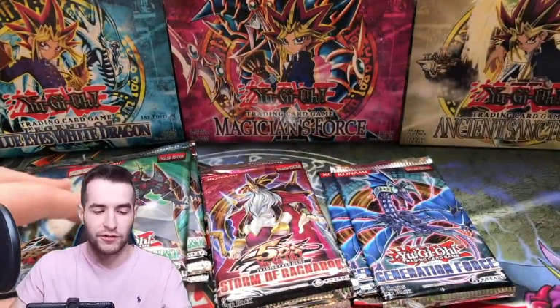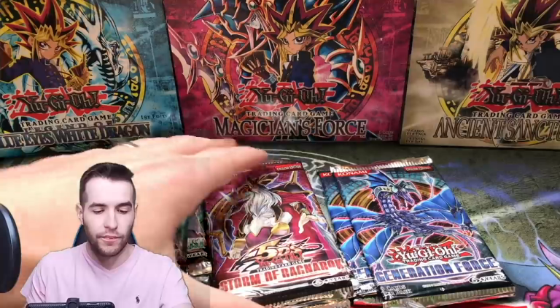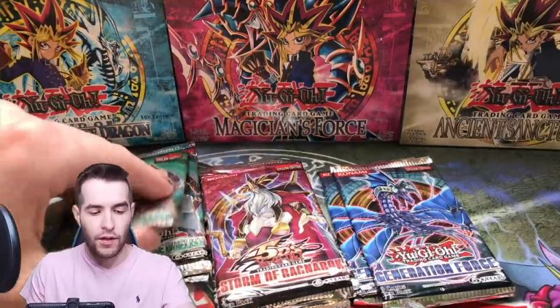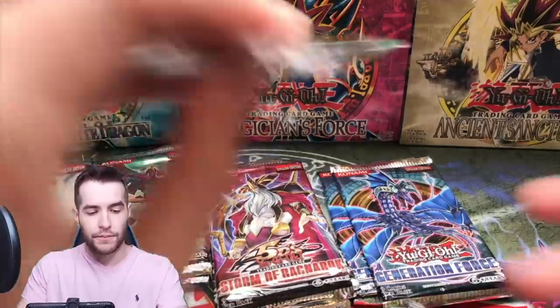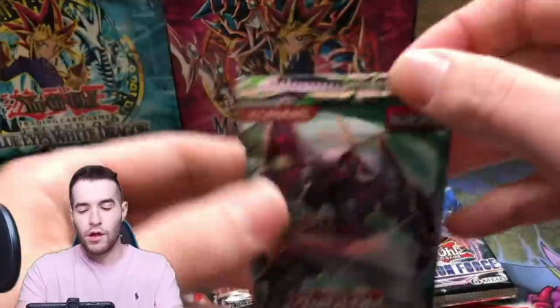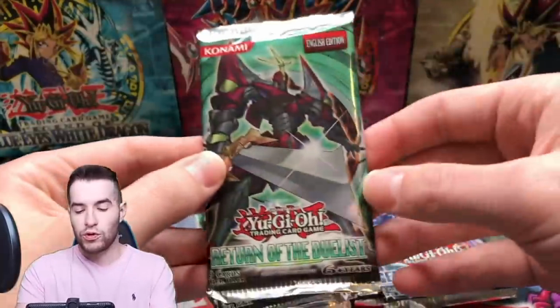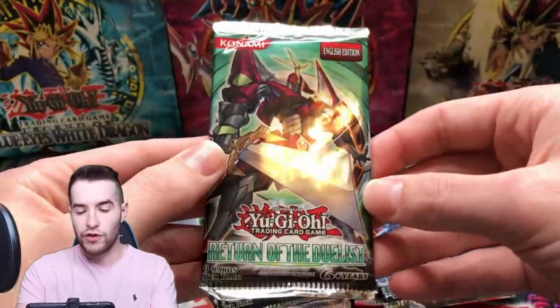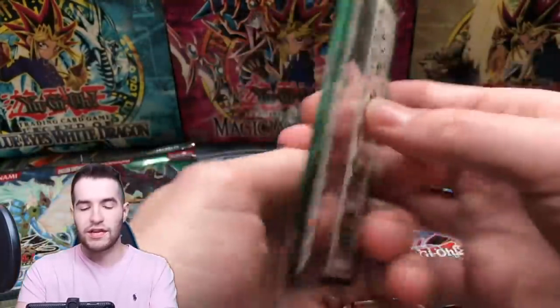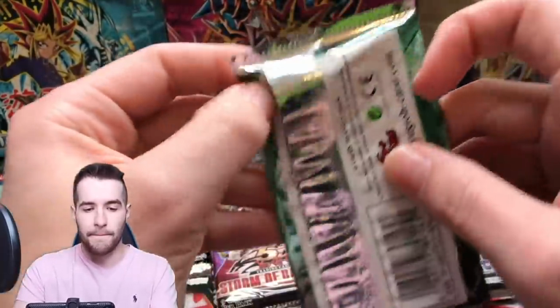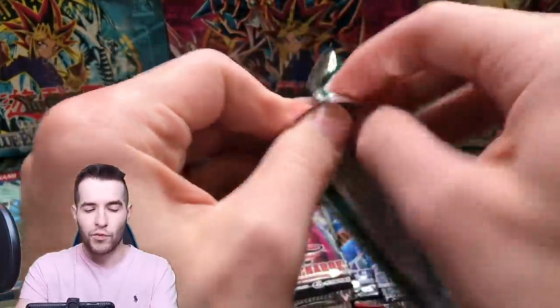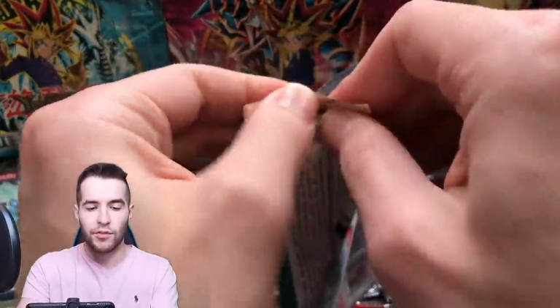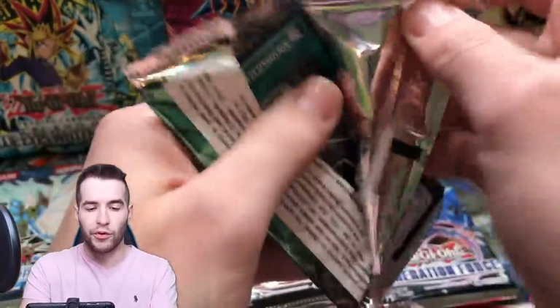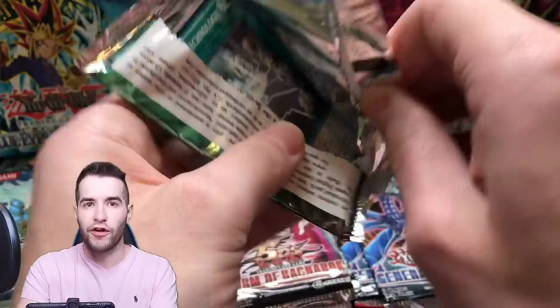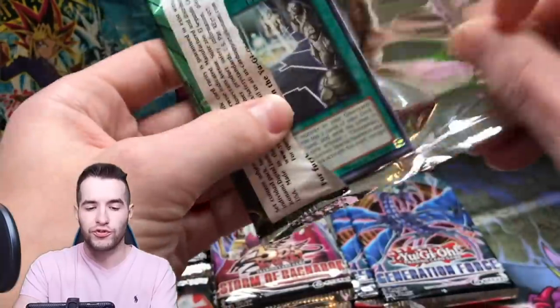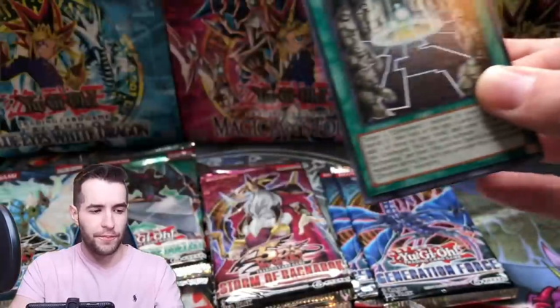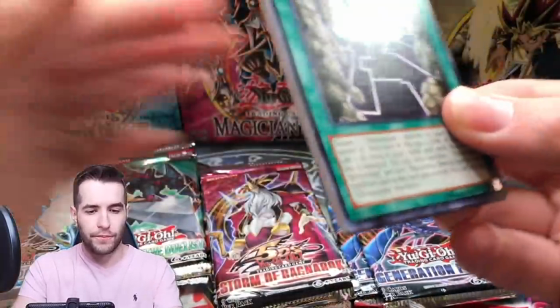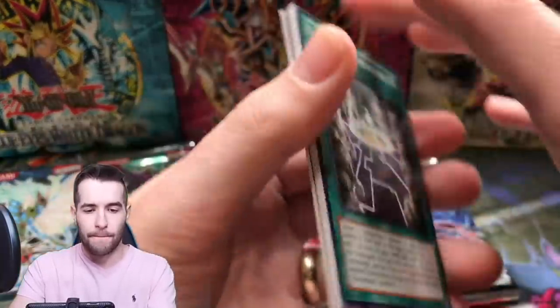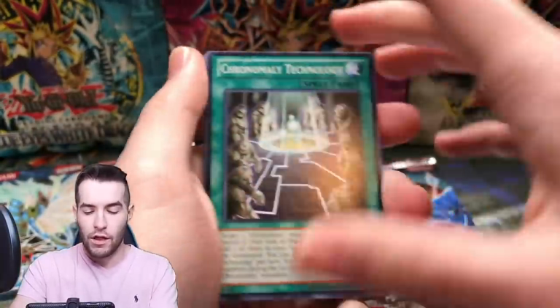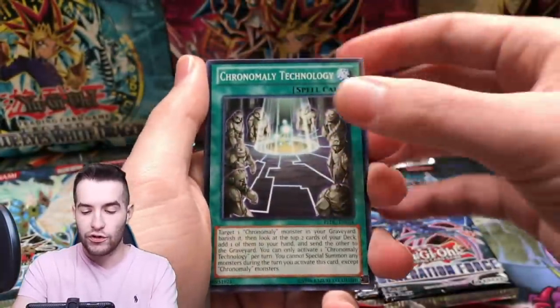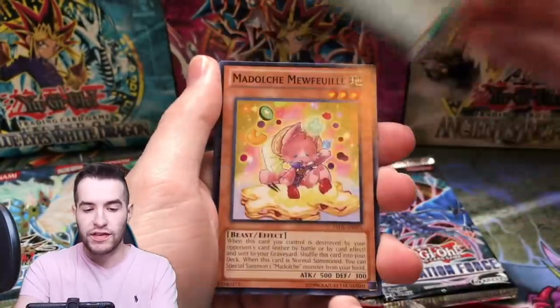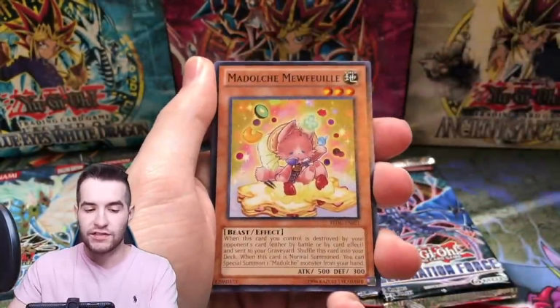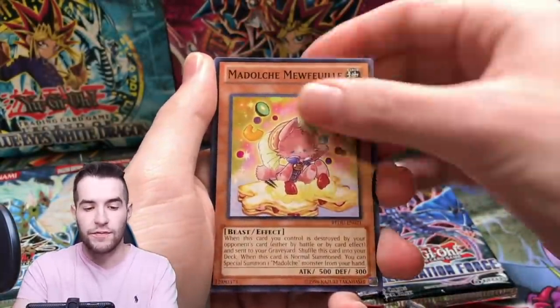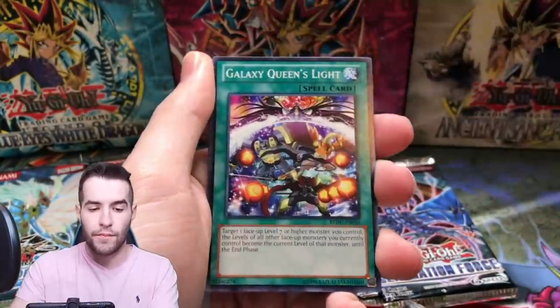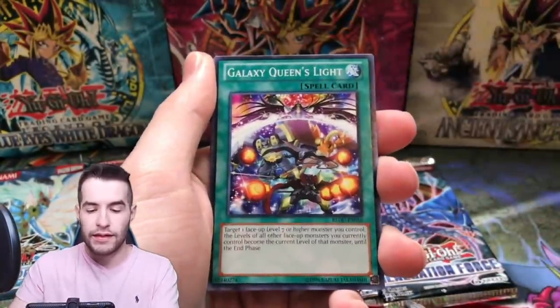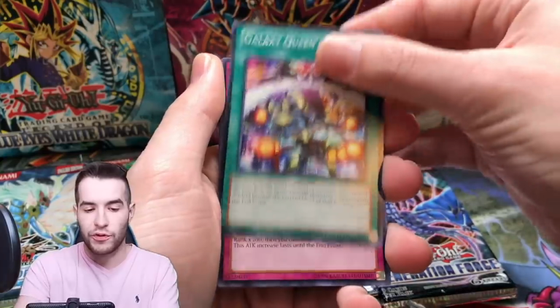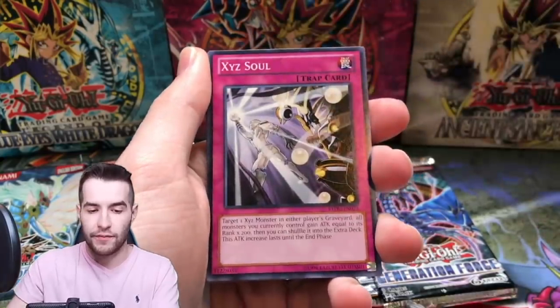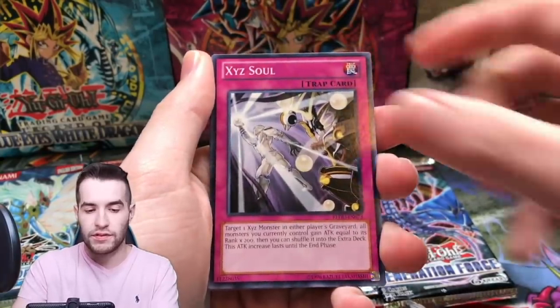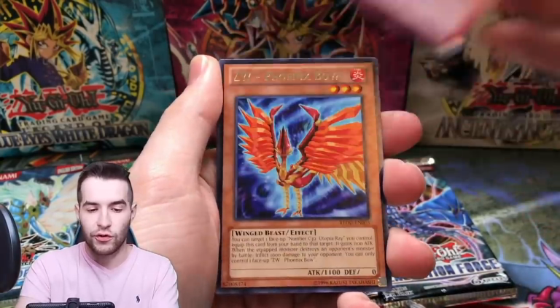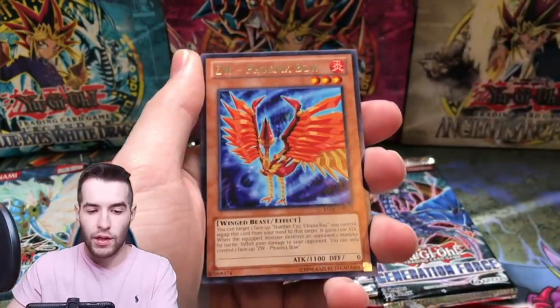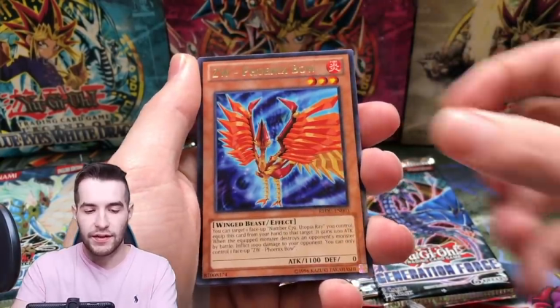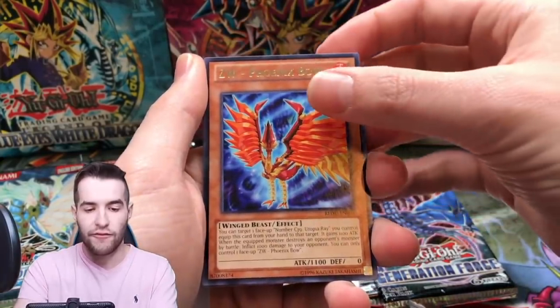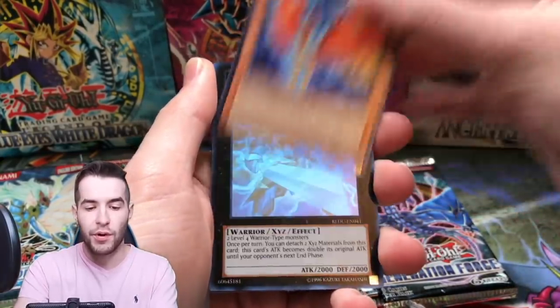Return of the Duelist — come on, we need some luck here, we're on a very cold streak. Give us a nice ulti — Galaxy, Queen's Light, Cecil, ZW Phoenix Bow.